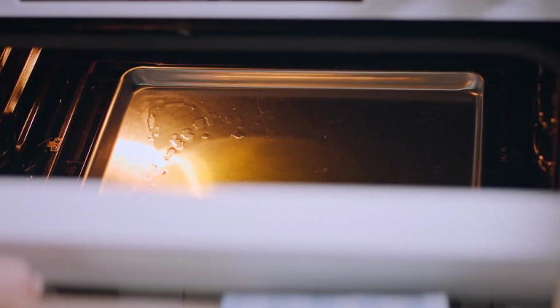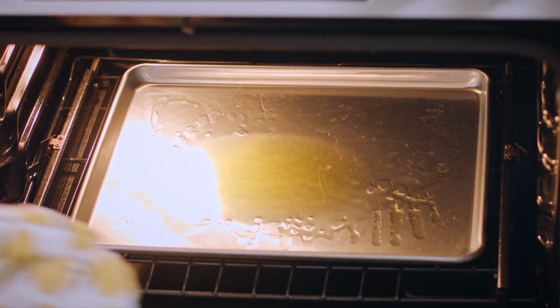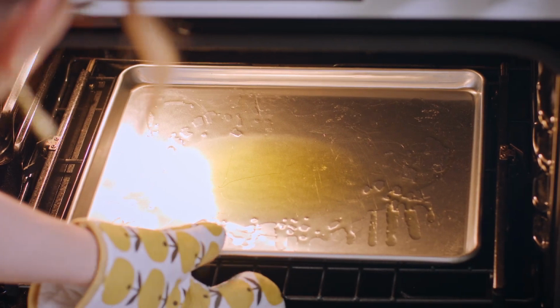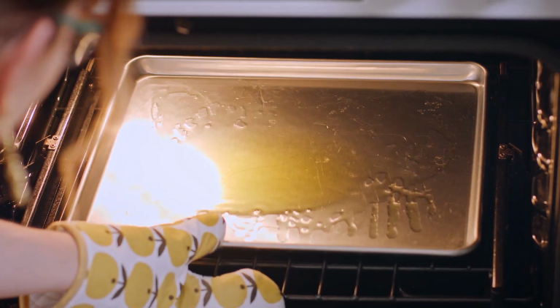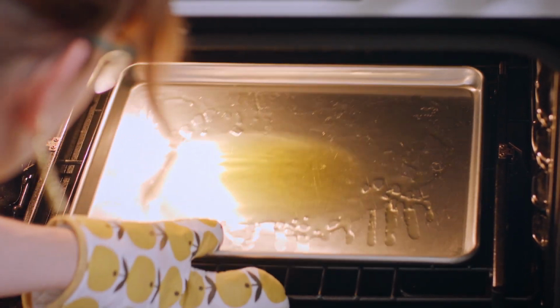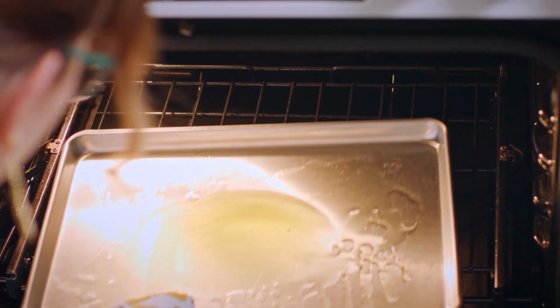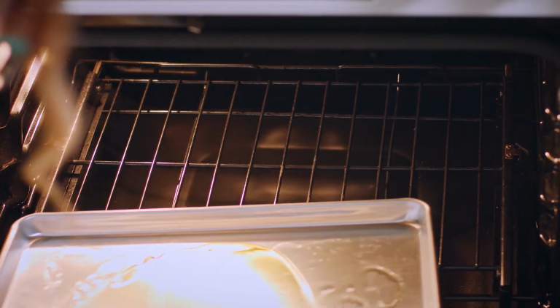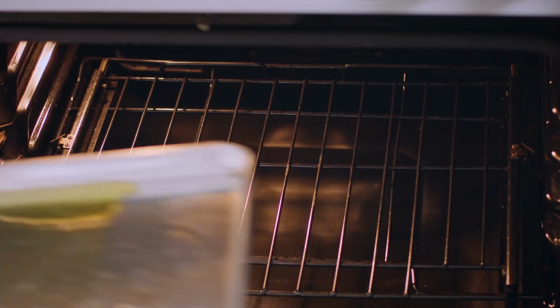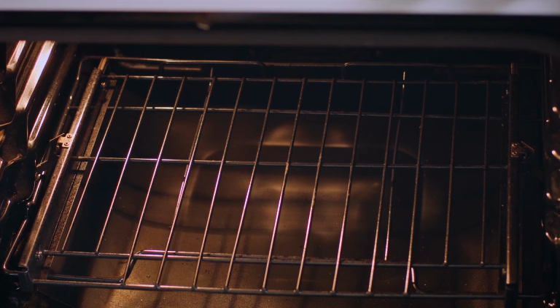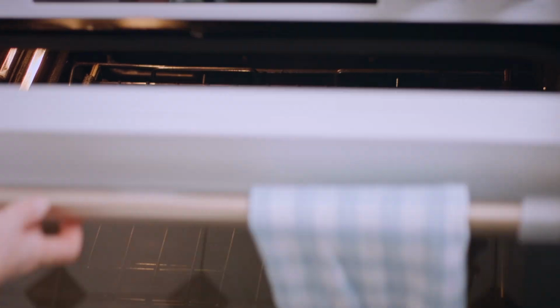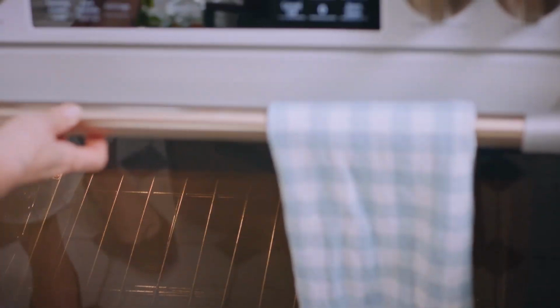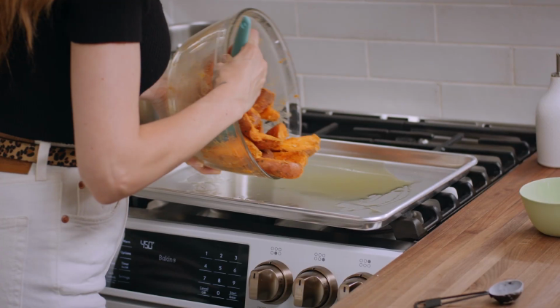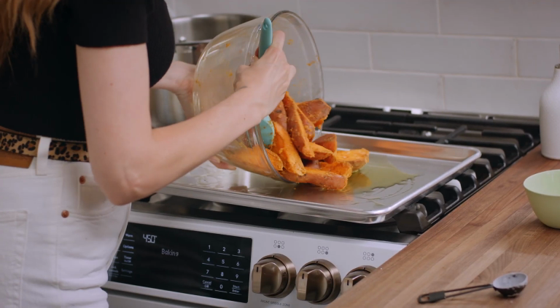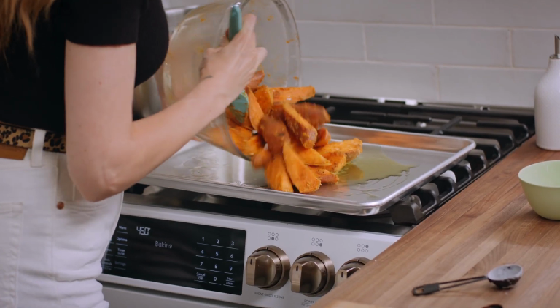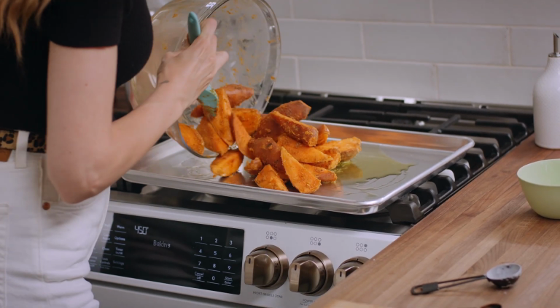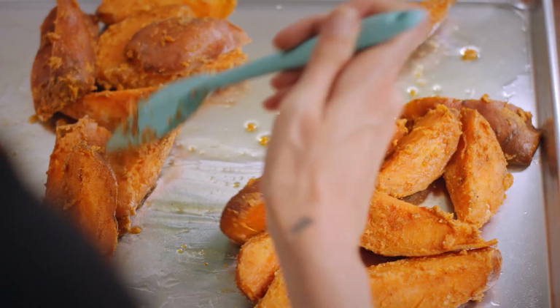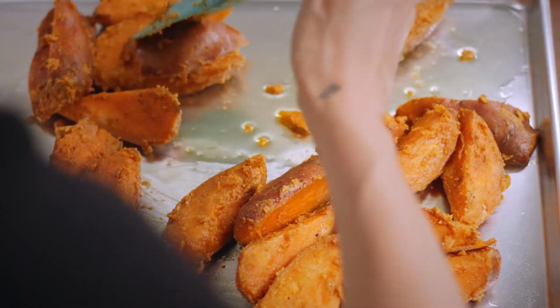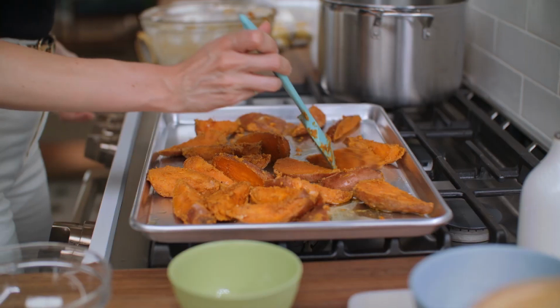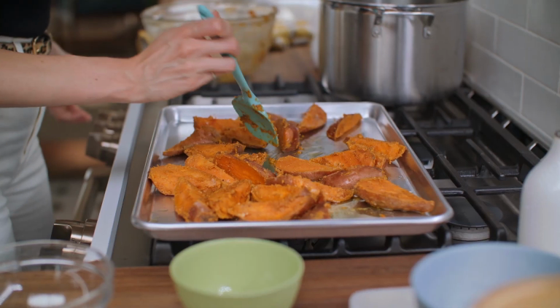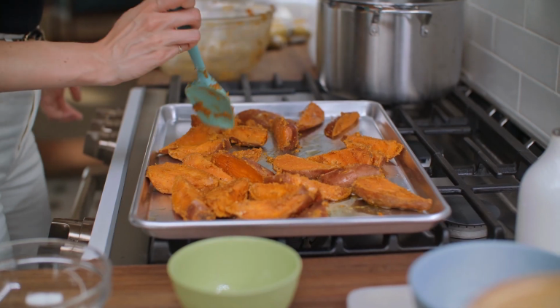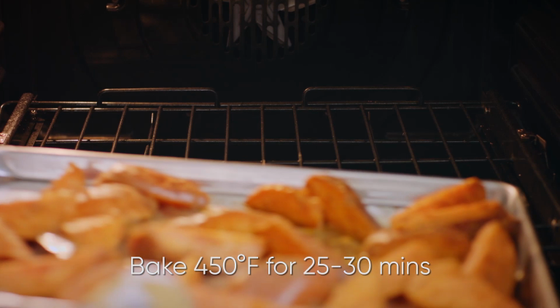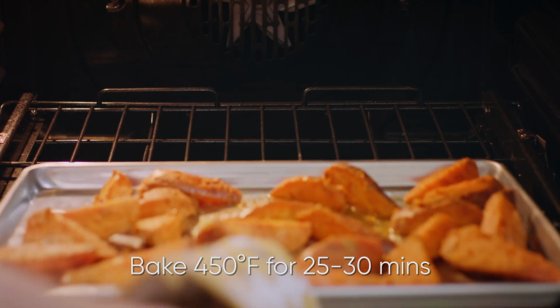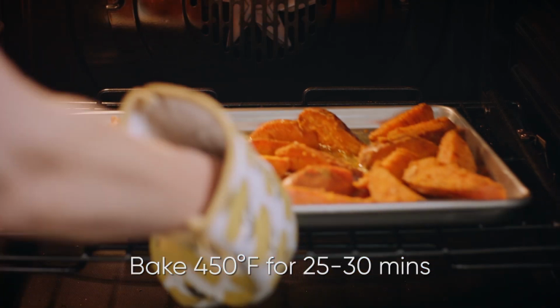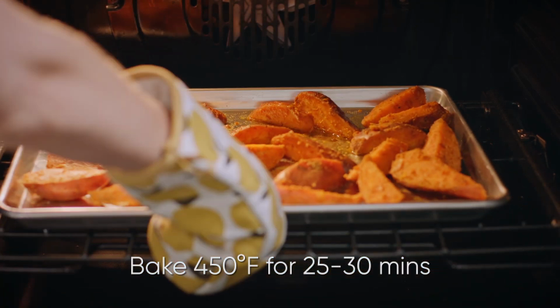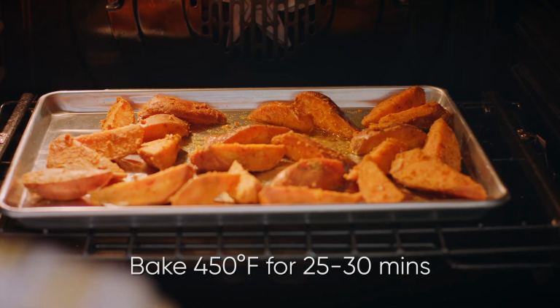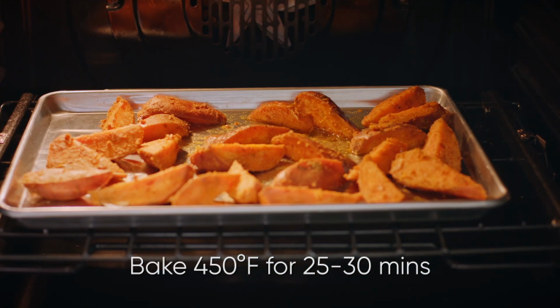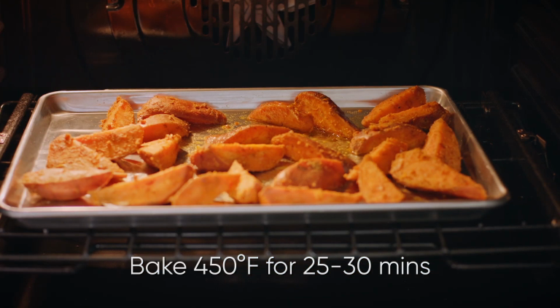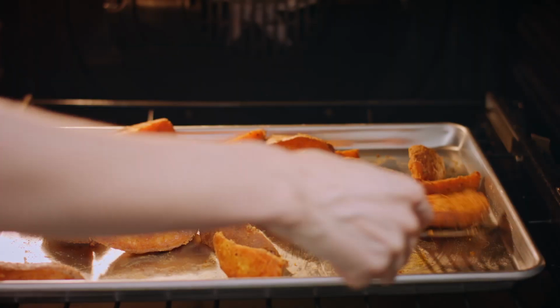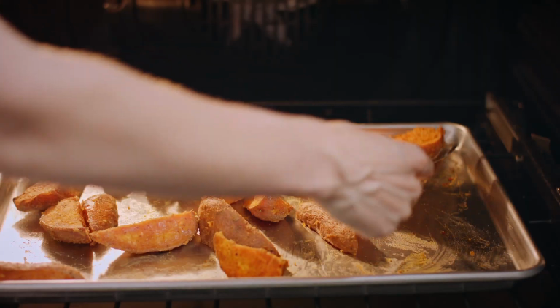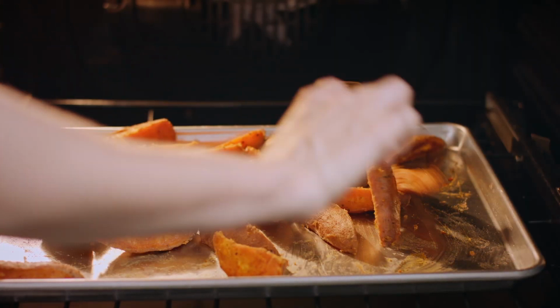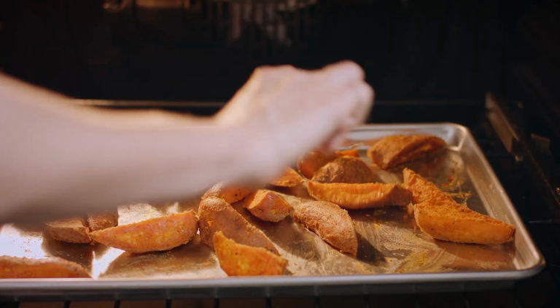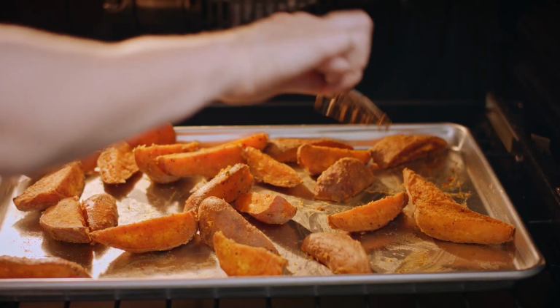Now all I want to do is grab that smoking hot oil-covered pan, pop these potatoes on, spread them out, and get them back into the oven for 25 to 30 minutes. I want to give them a flip after the first 15.